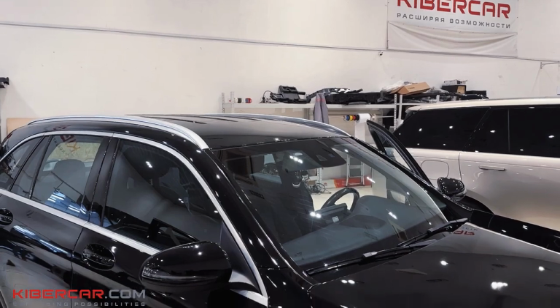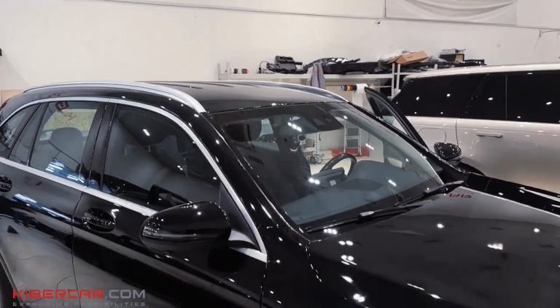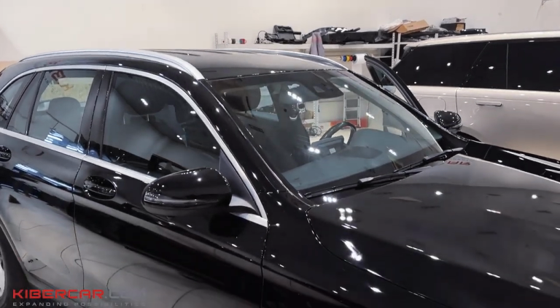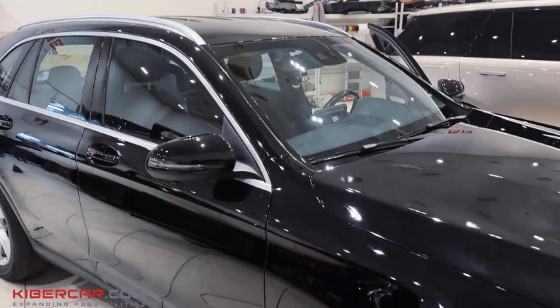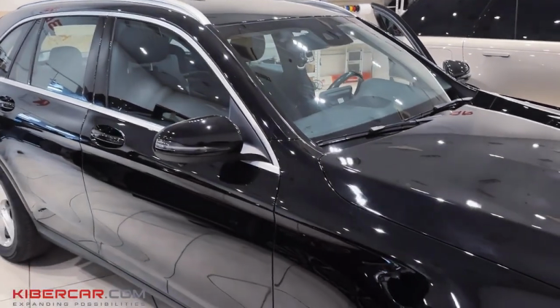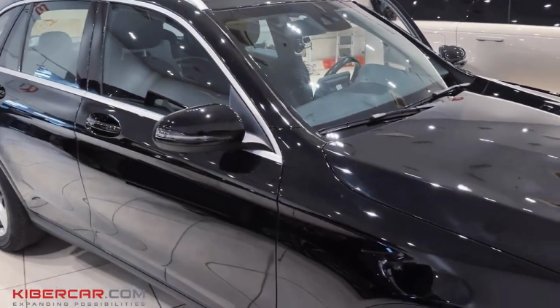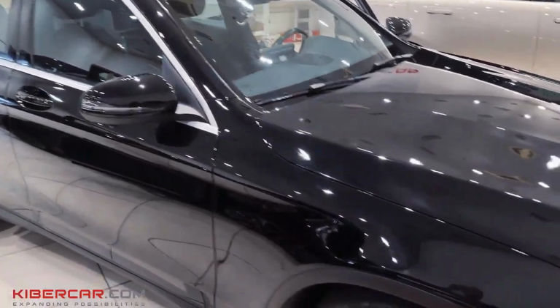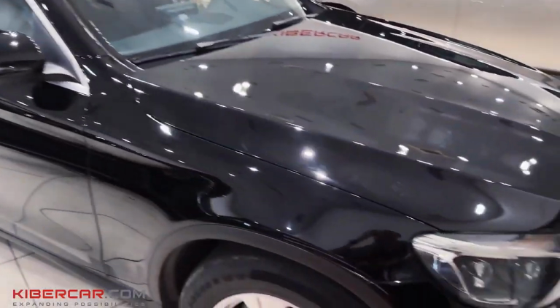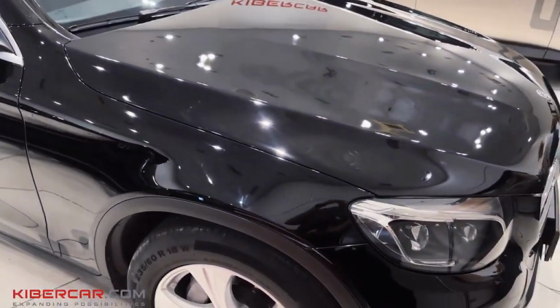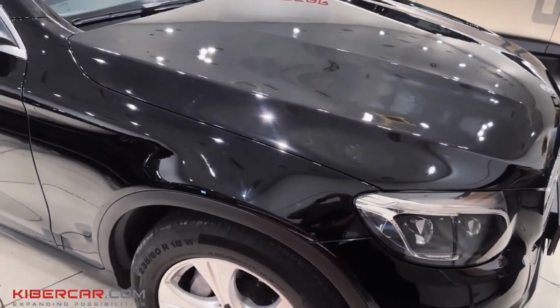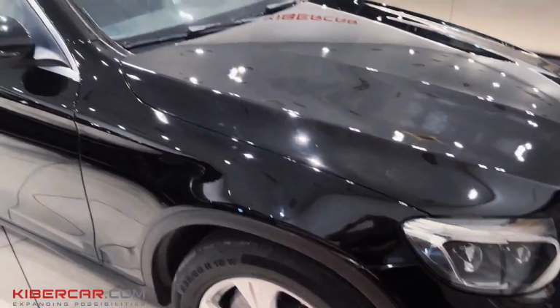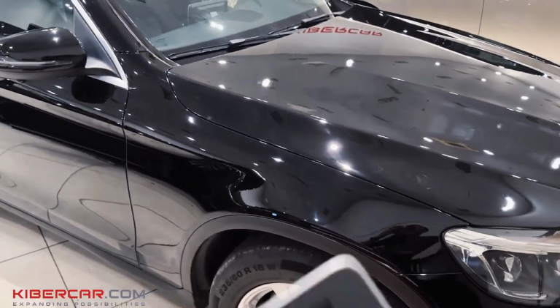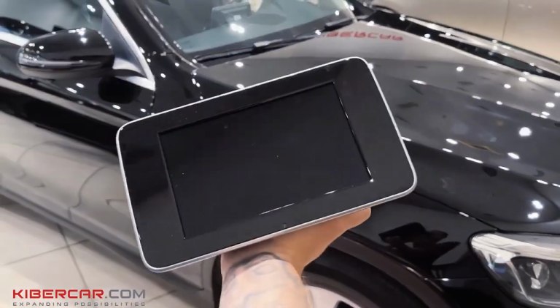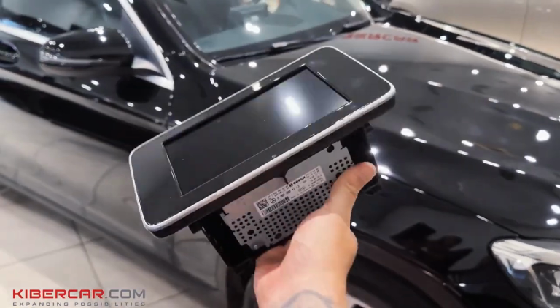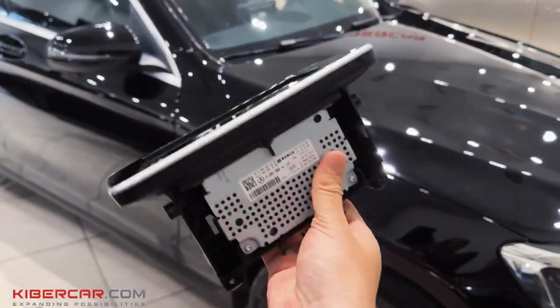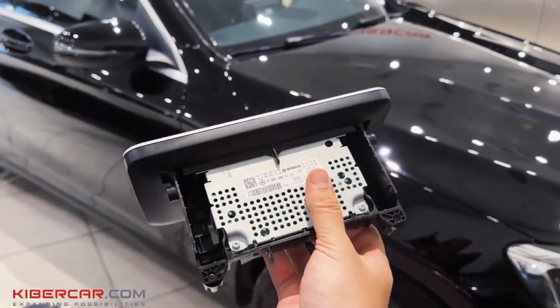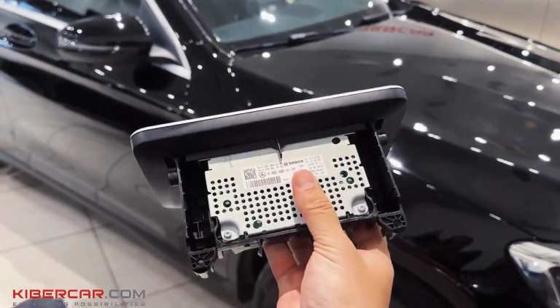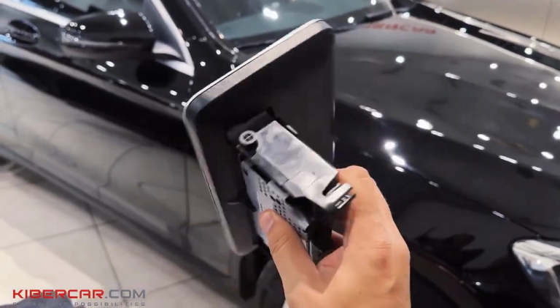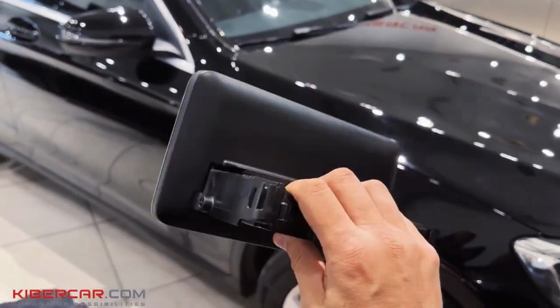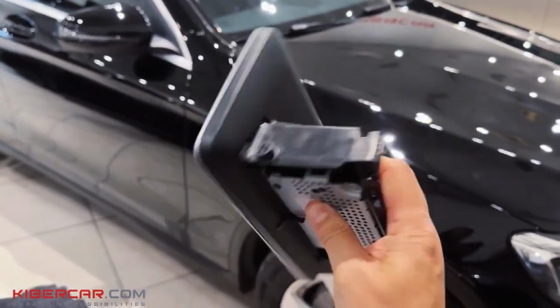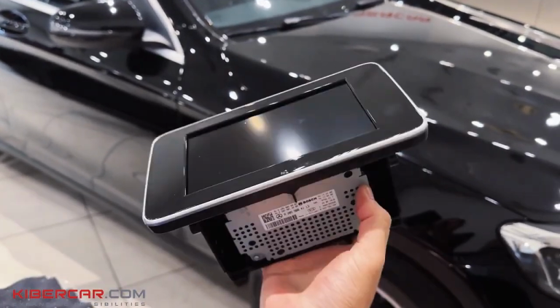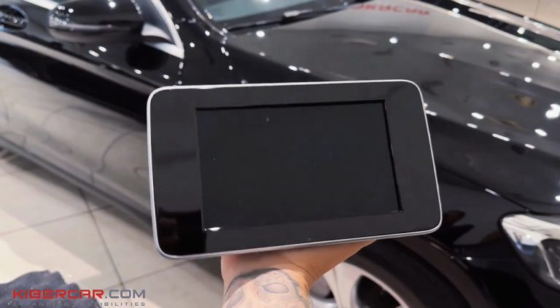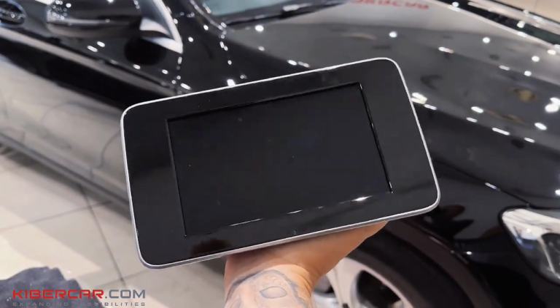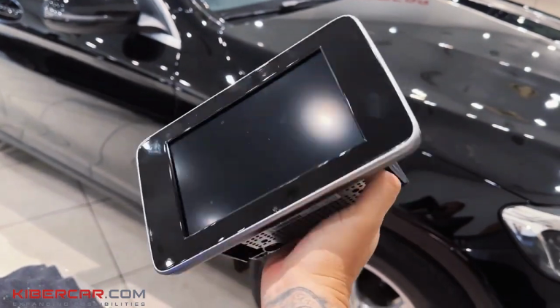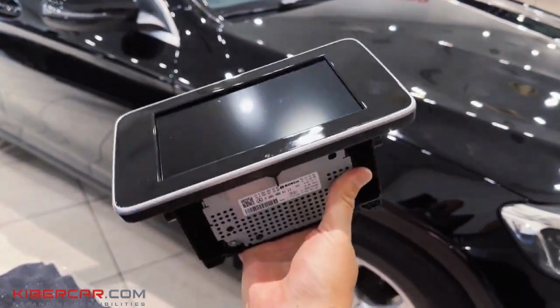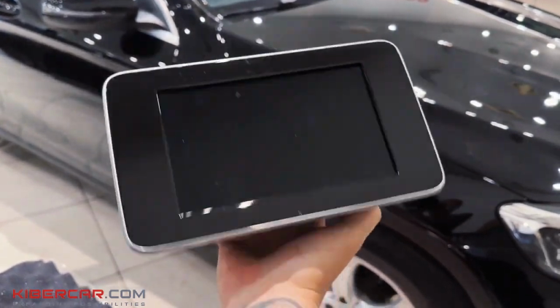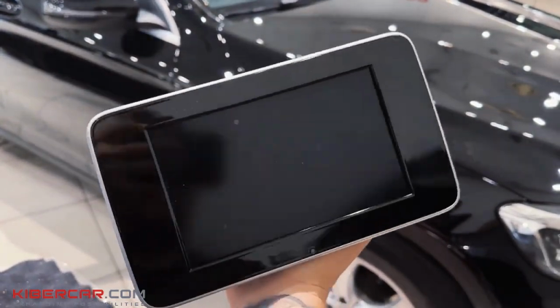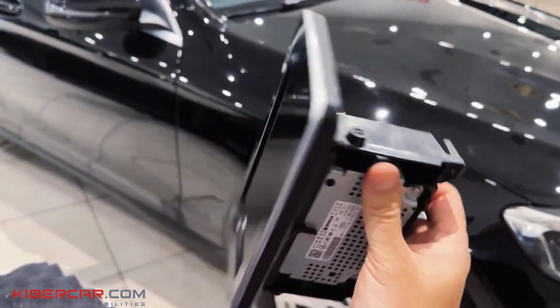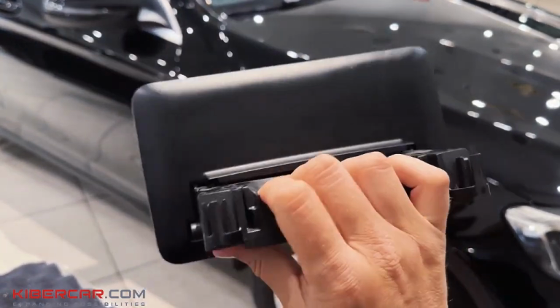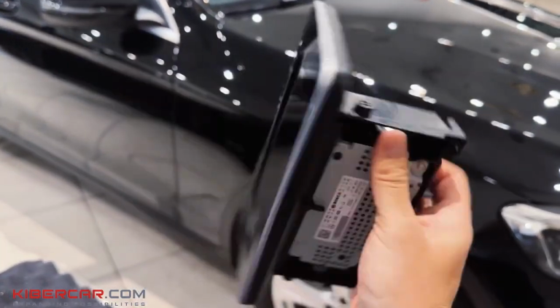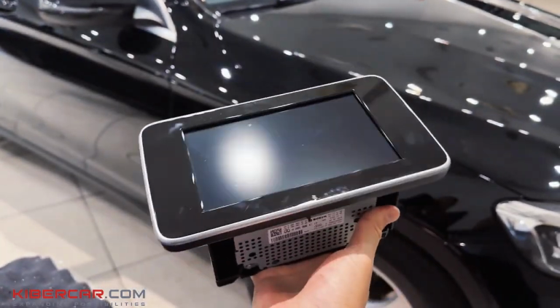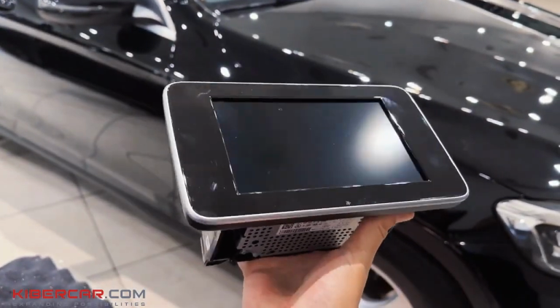Good afternoon, everyone. Today we will talk about retrofitting the car Mercedes-Benz GLC, or rather about replacing the OEM monitor. Here it is in my hands — small, useless — and I wished I had a big Android-based one, which we did.